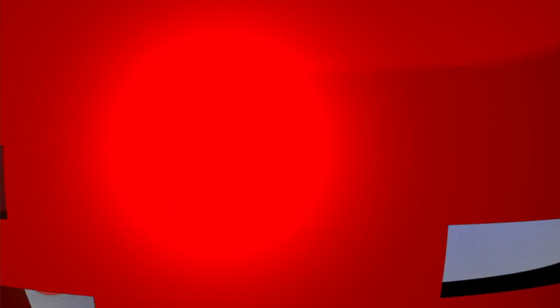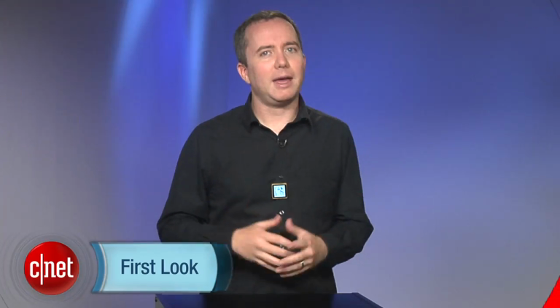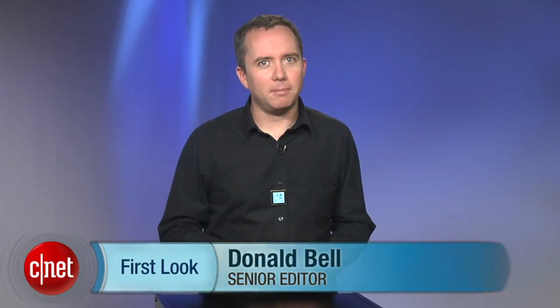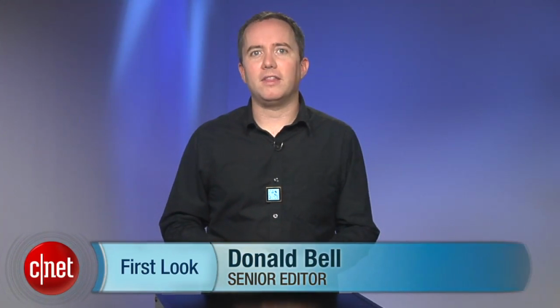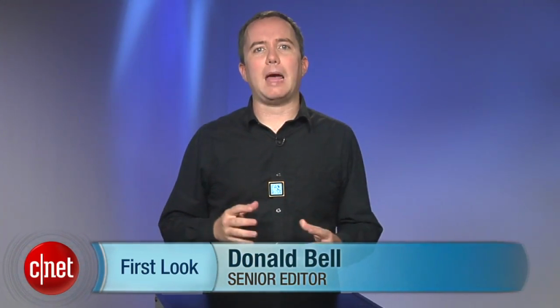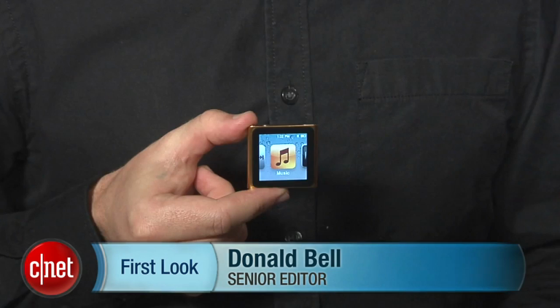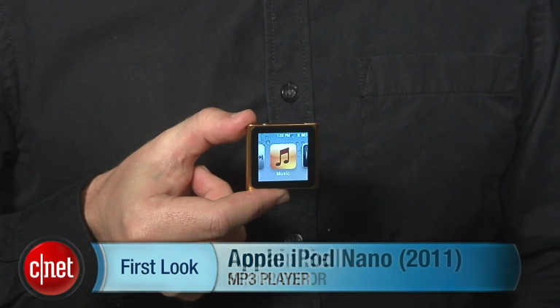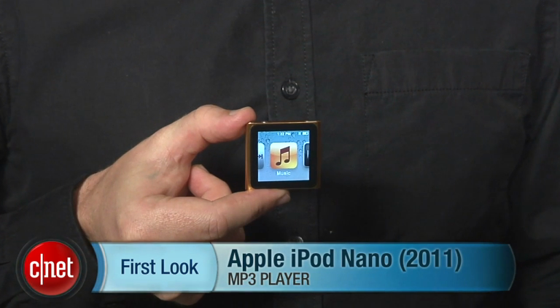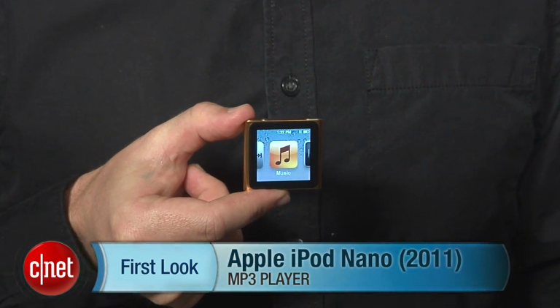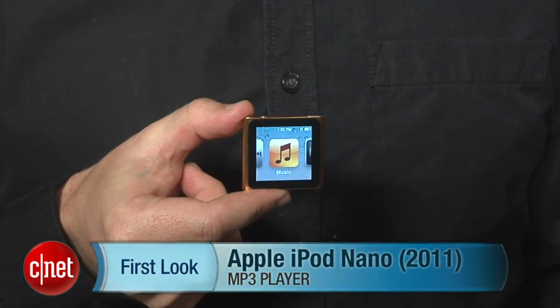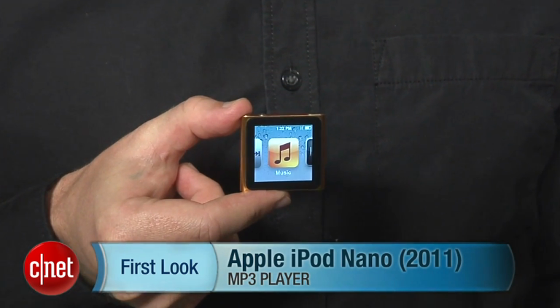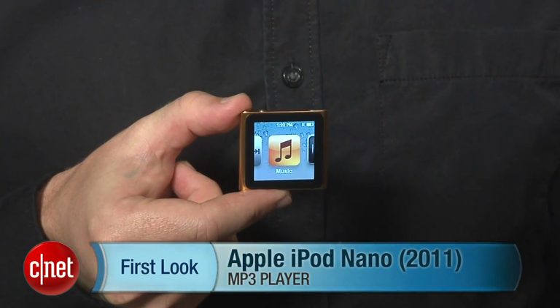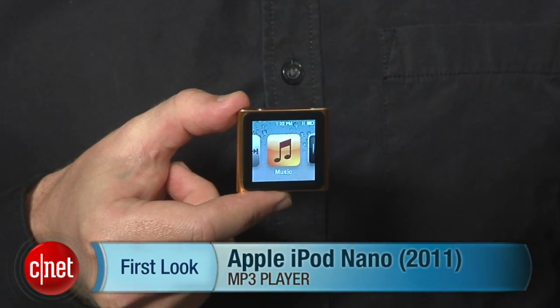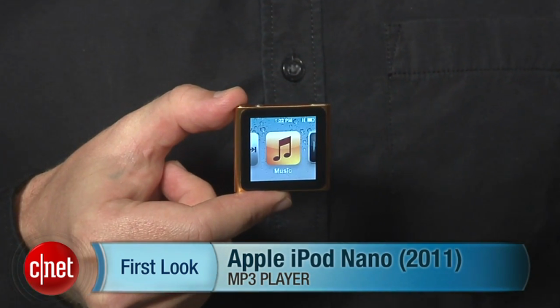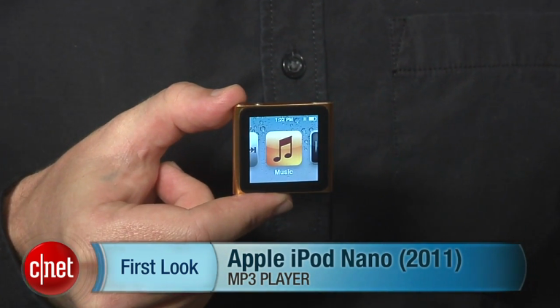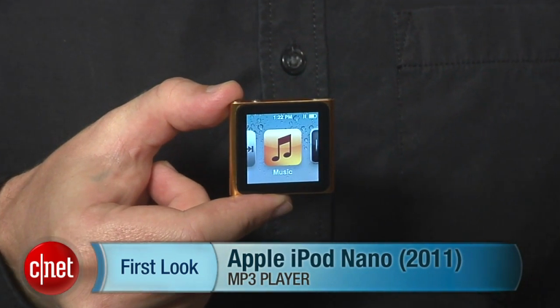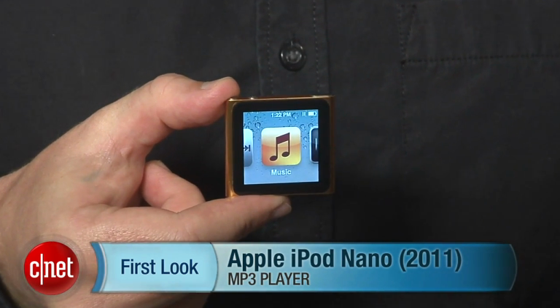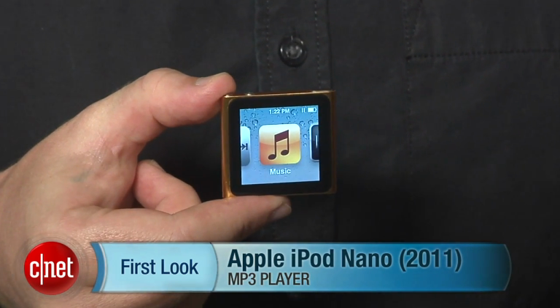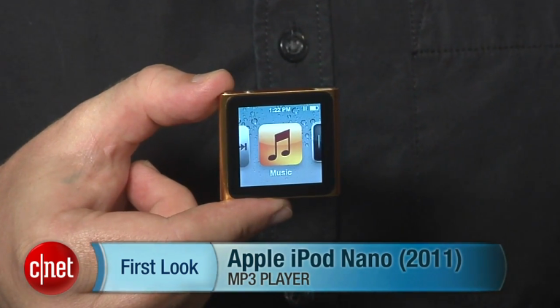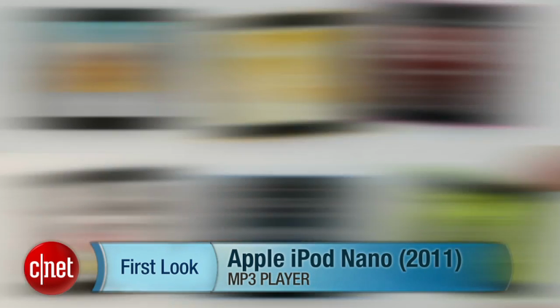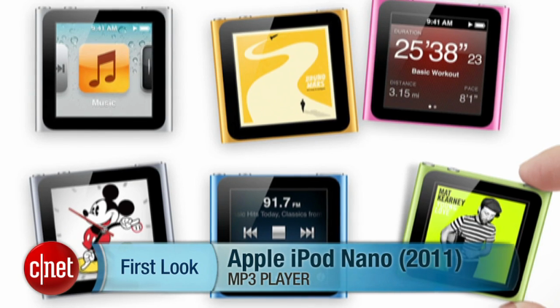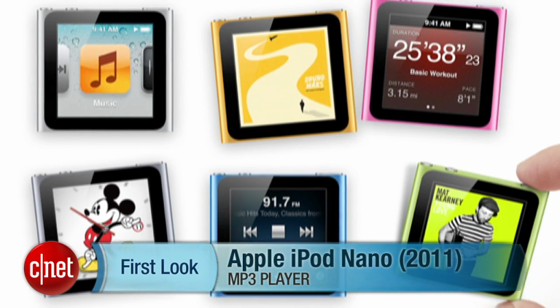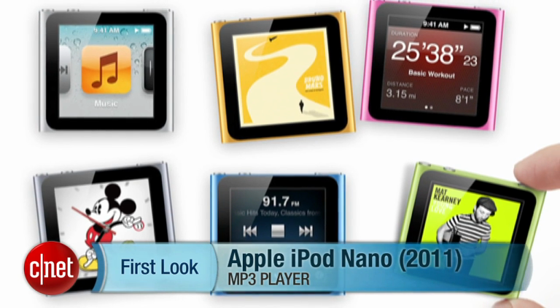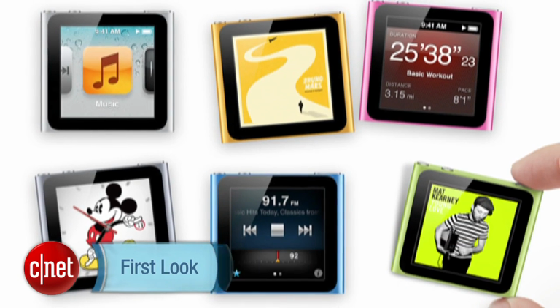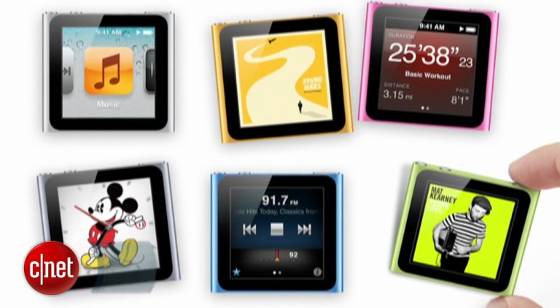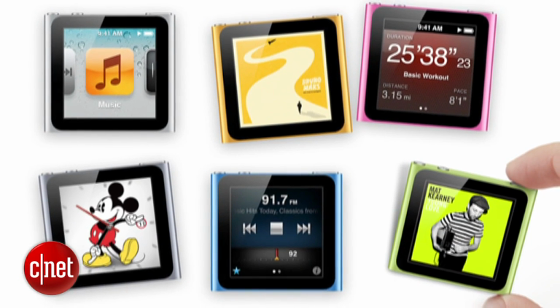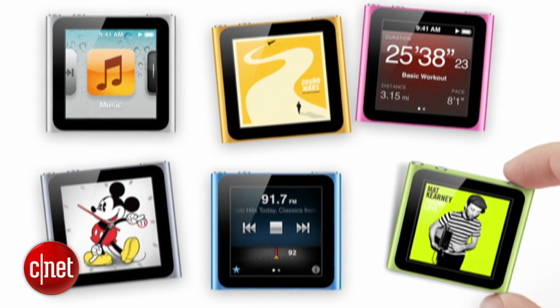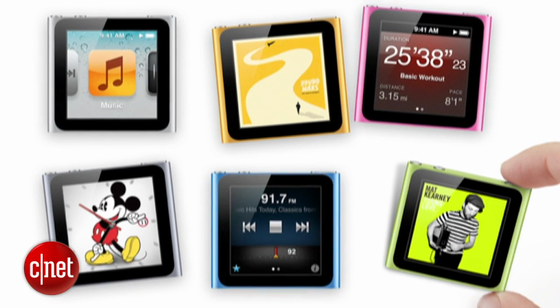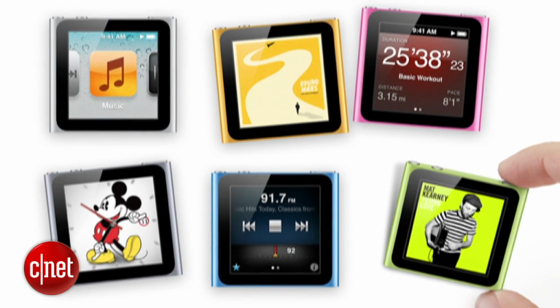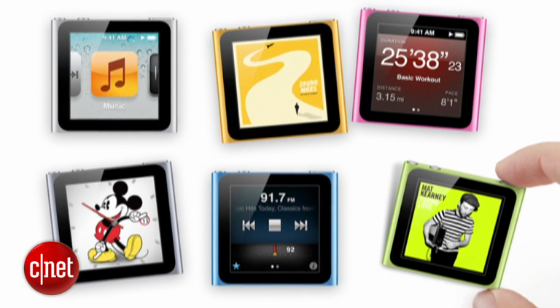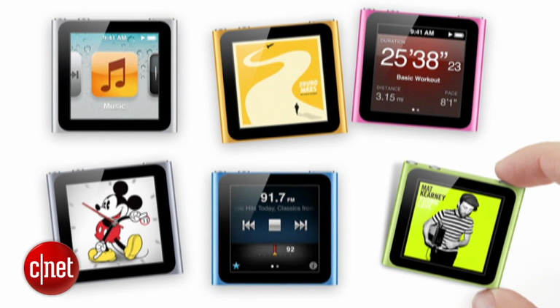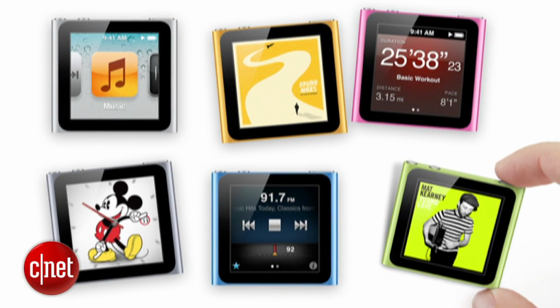Hey, I'm Donald Bell and this is Apple's updated iPod Nano for 2011. This is essentially the same design that Apple introduced in 2010, offered in the same 7 colors, but with updated software.